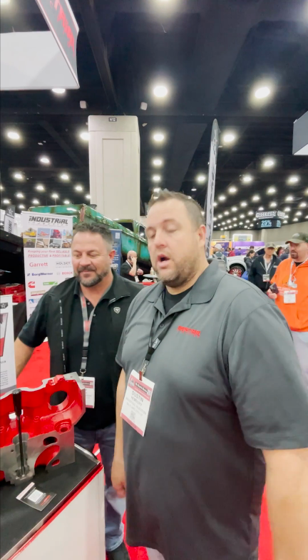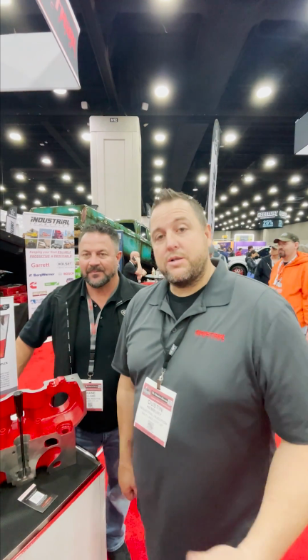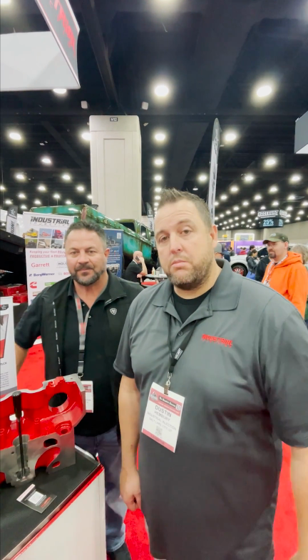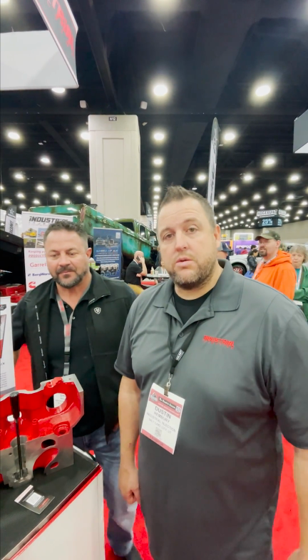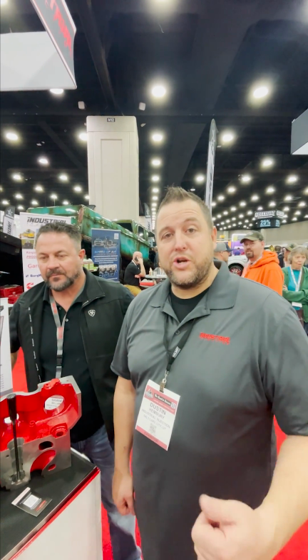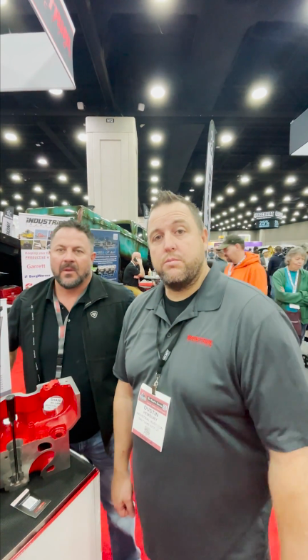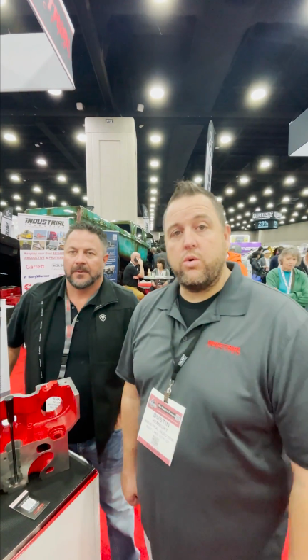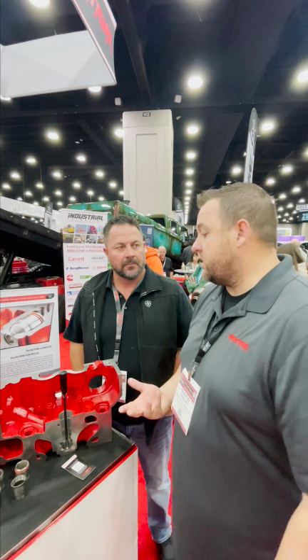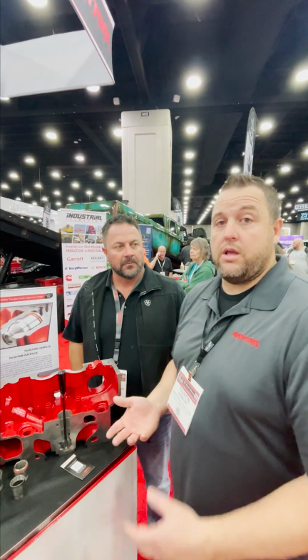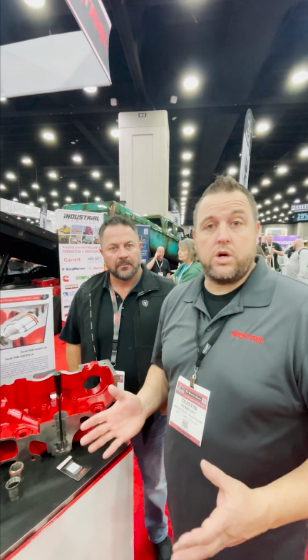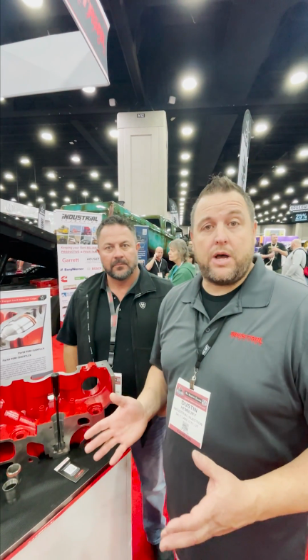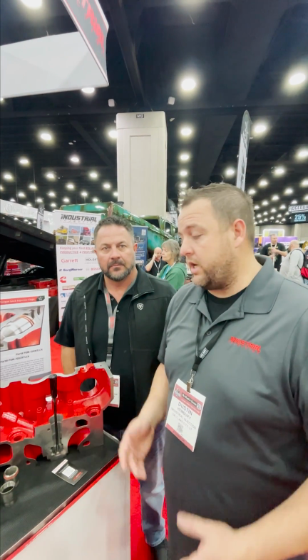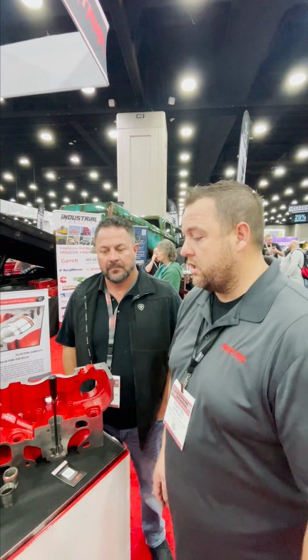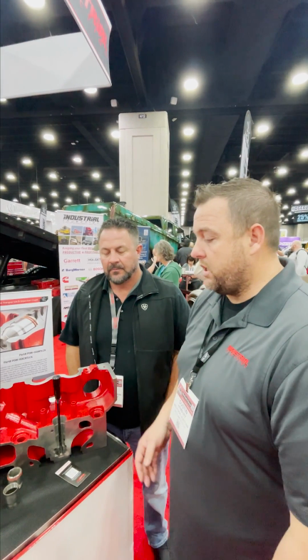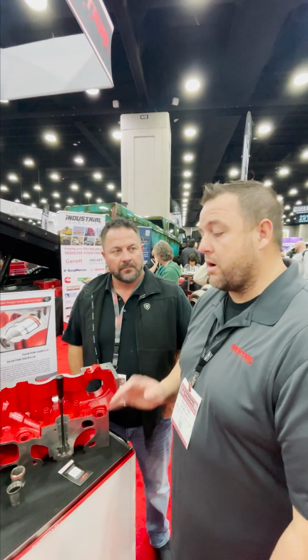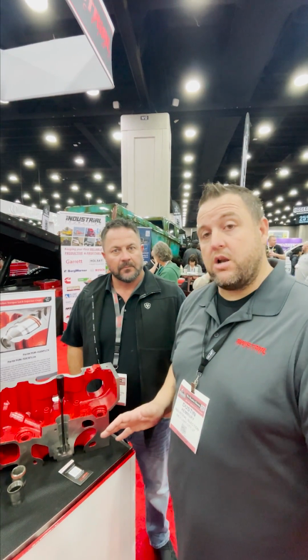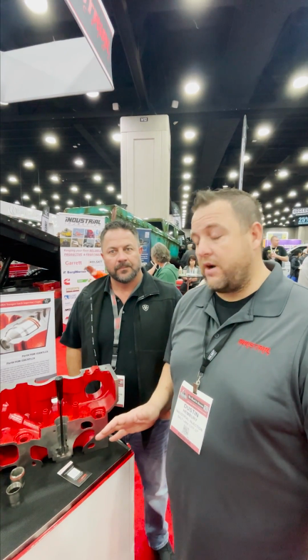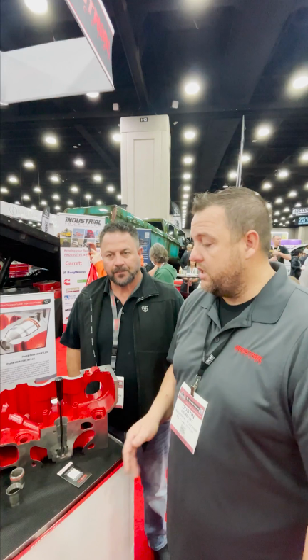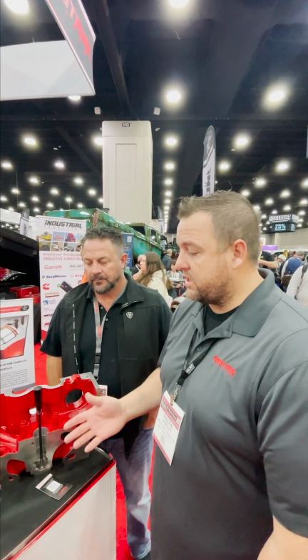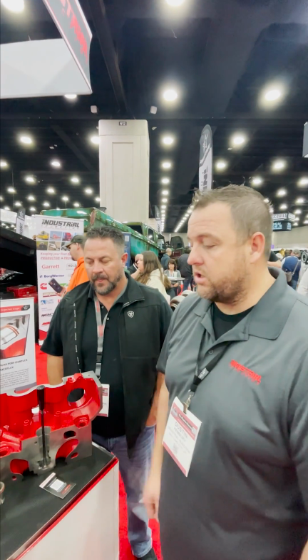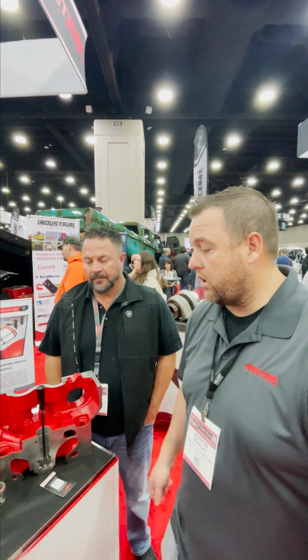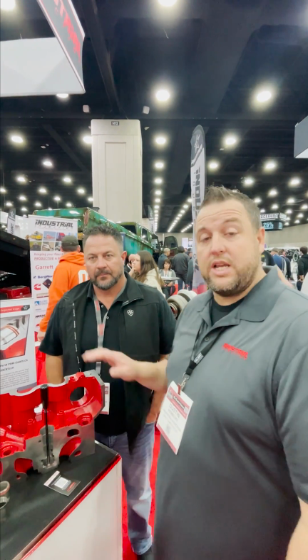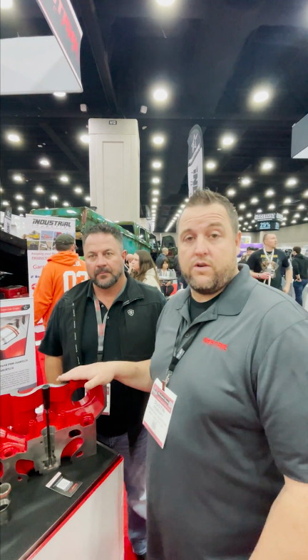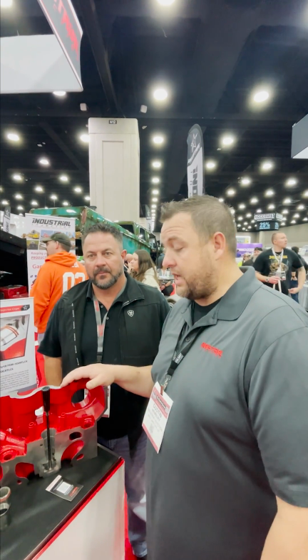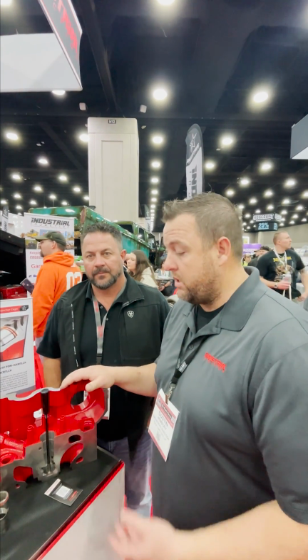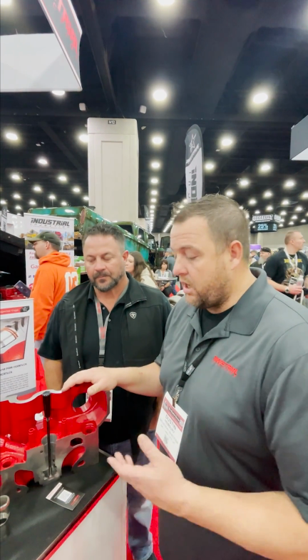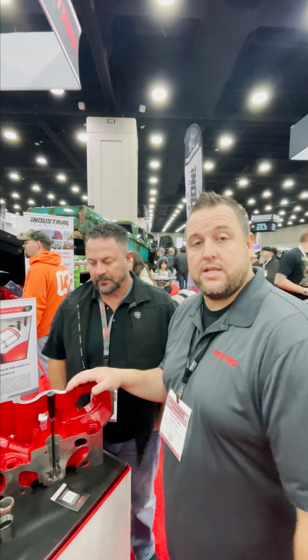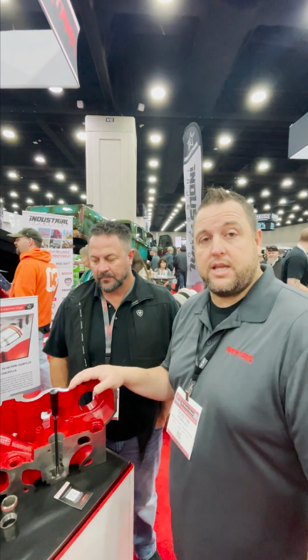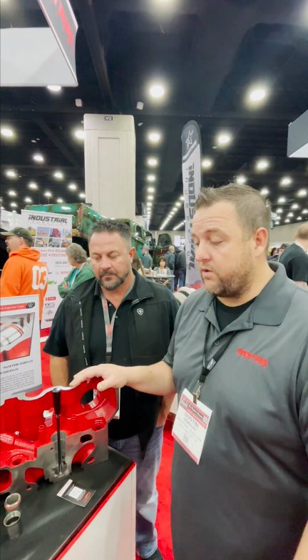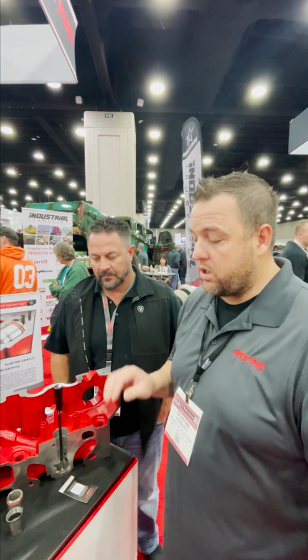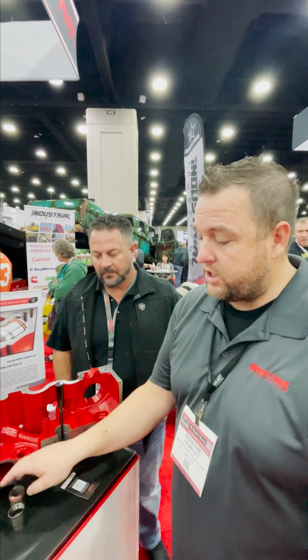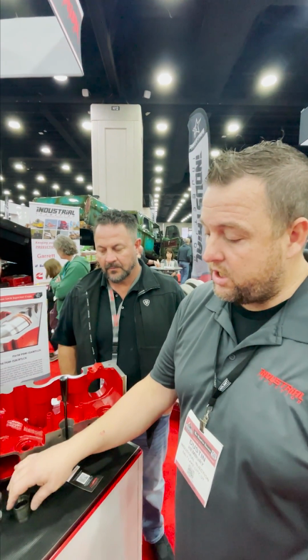Alright guys, we're here at MOTS. We want to show you something really cool. It's been in the works for about three years, but we got our patent on it finally. This is our single overhead cam ISX kit for the Torque Lock injector cups.